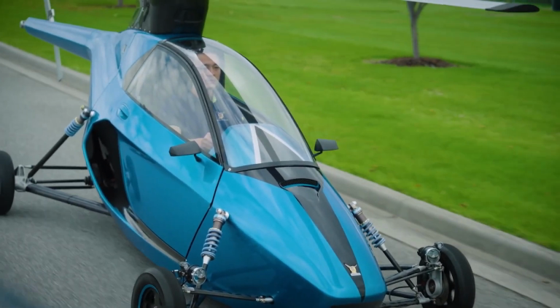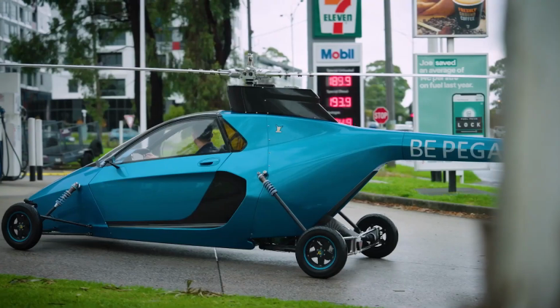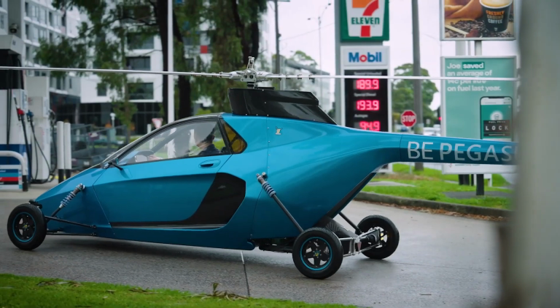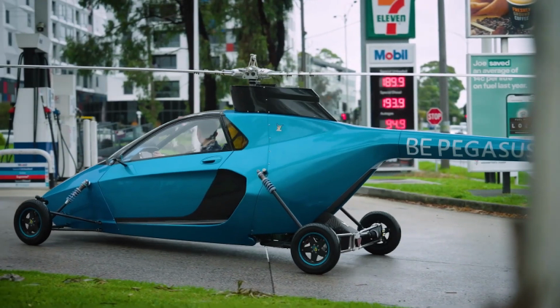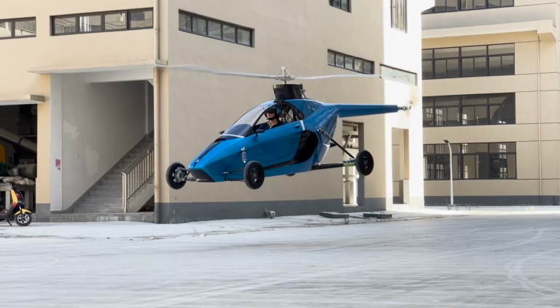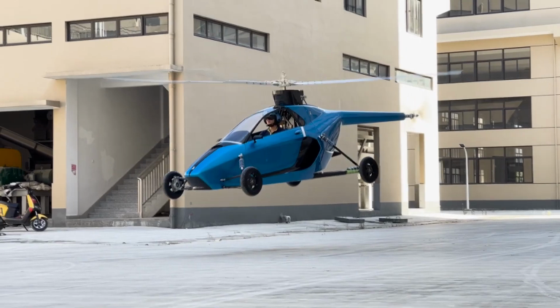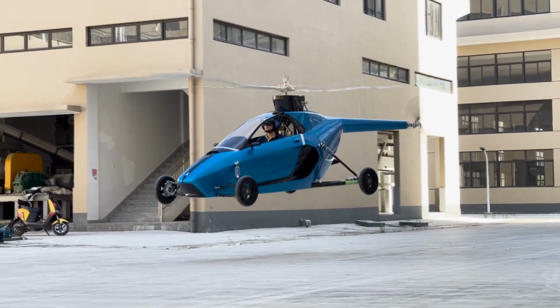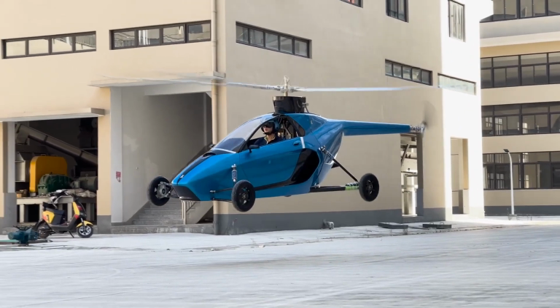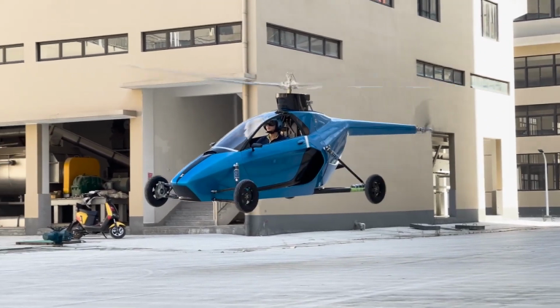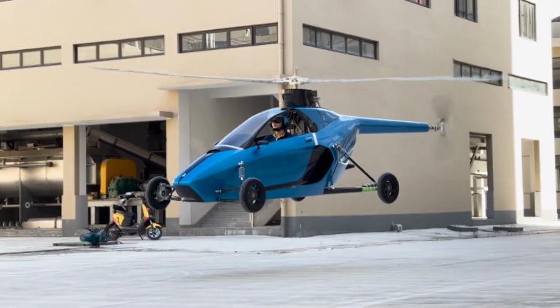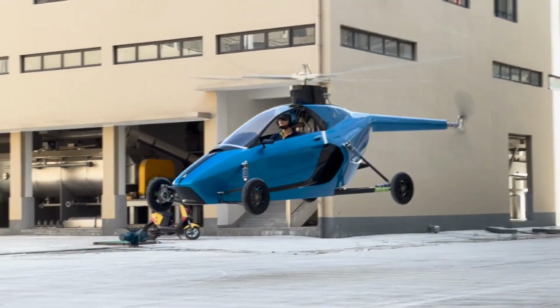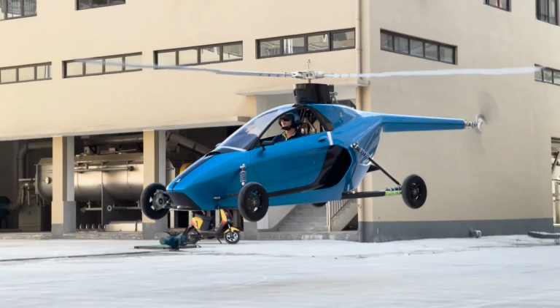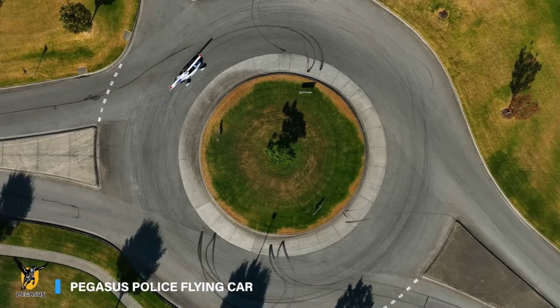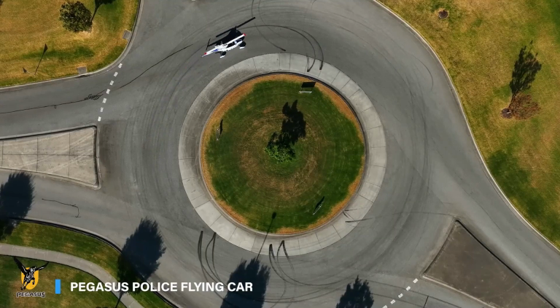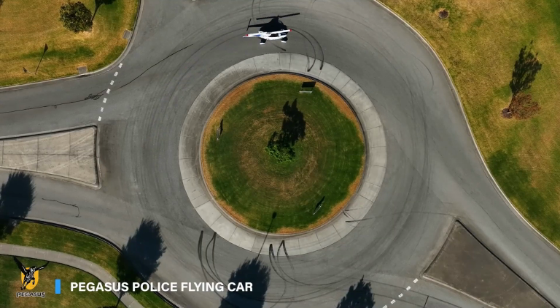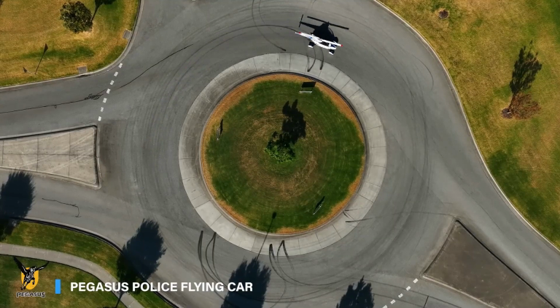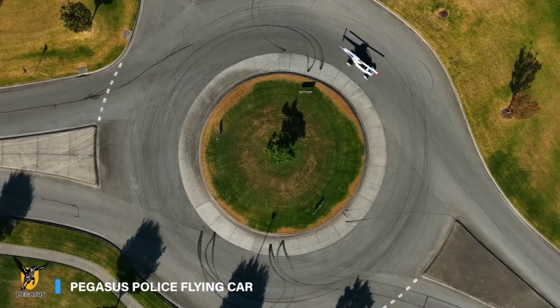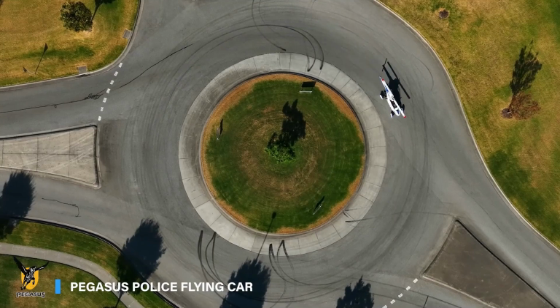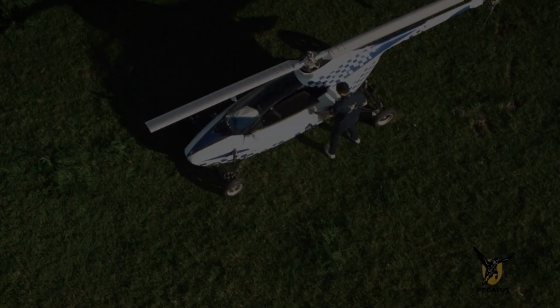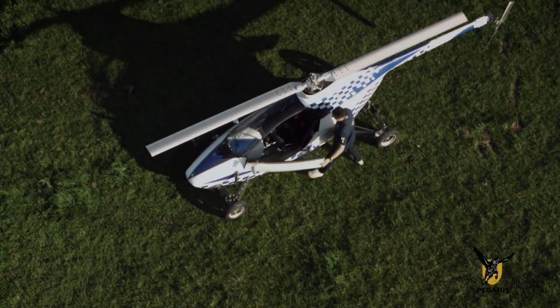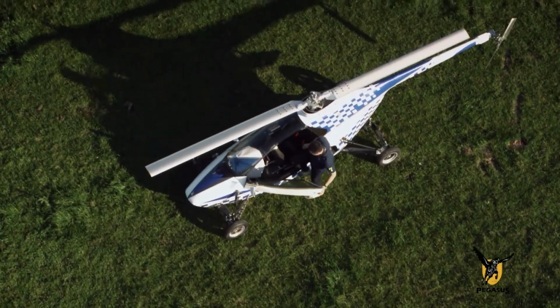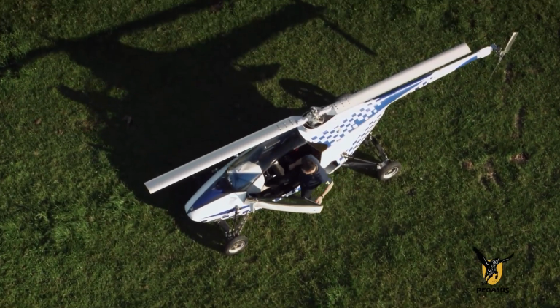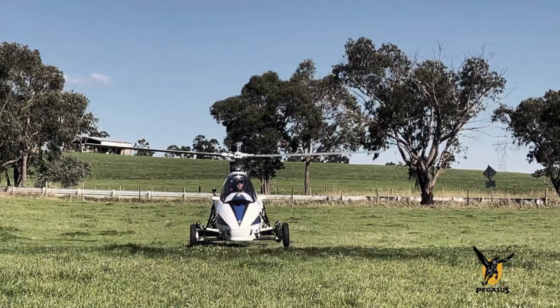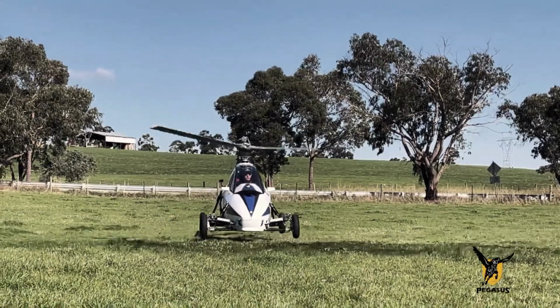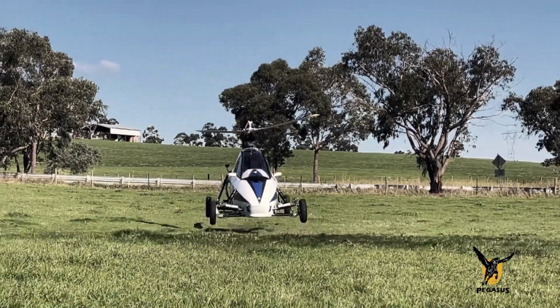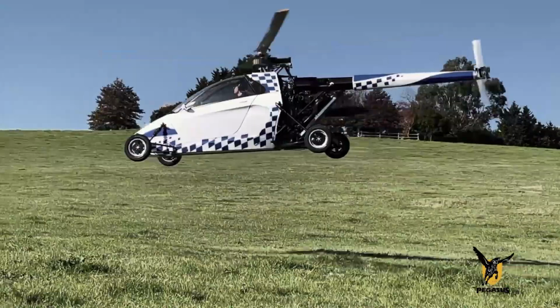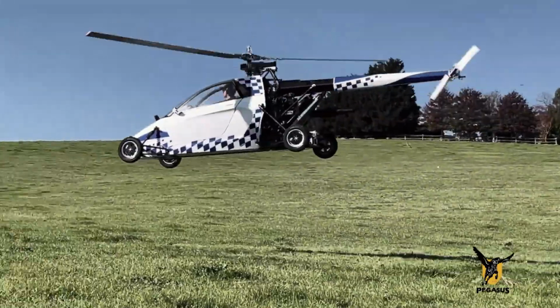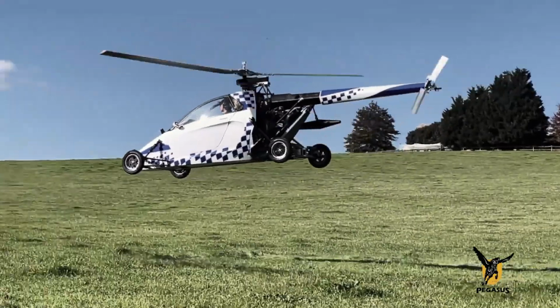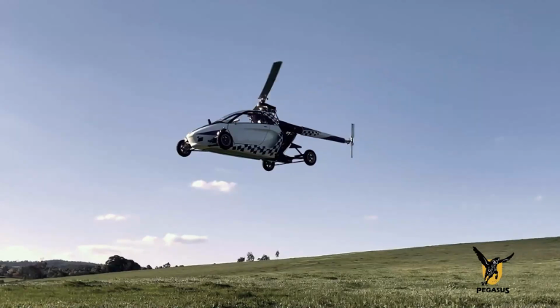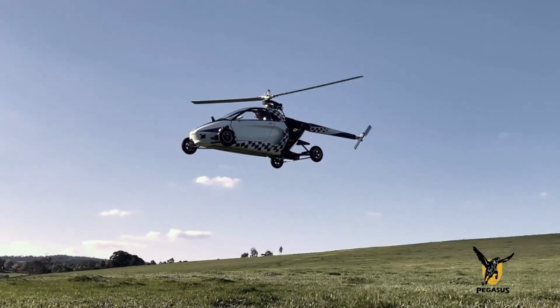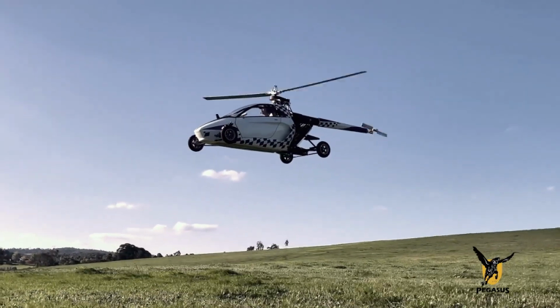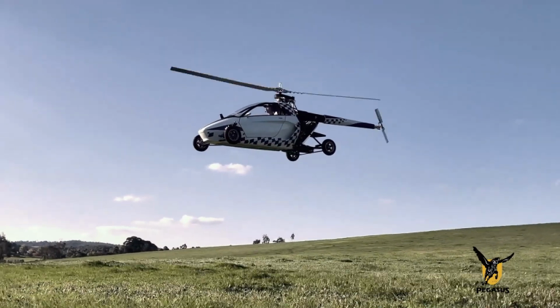Imagine parking your car in your garage, then taking off vertically from your driveway. Pegasus Aerospace Corp. has made this a reality with the revolutionary Pegasus, the world's first truly drivable VTOL — vertical takeoff and landing — flying car.